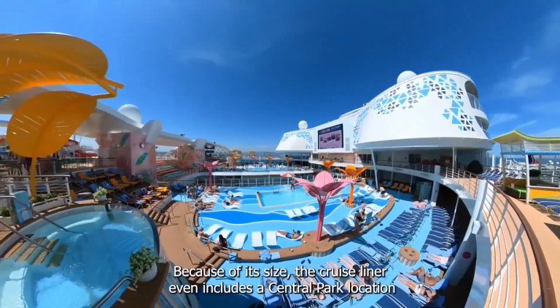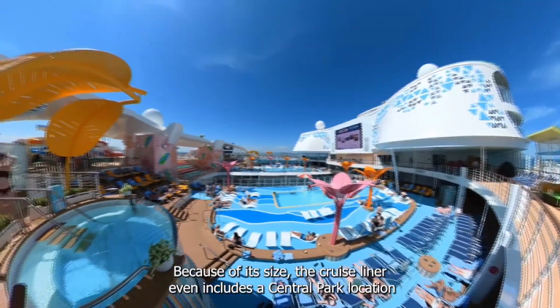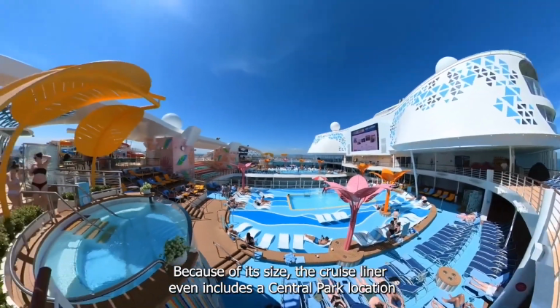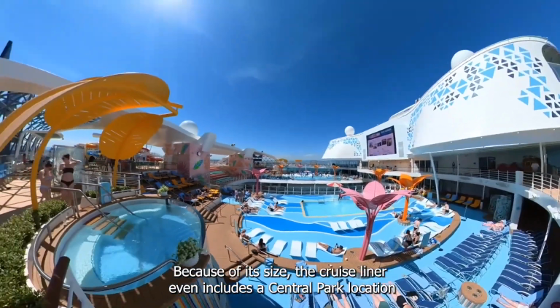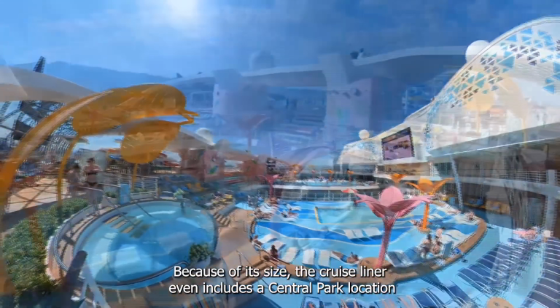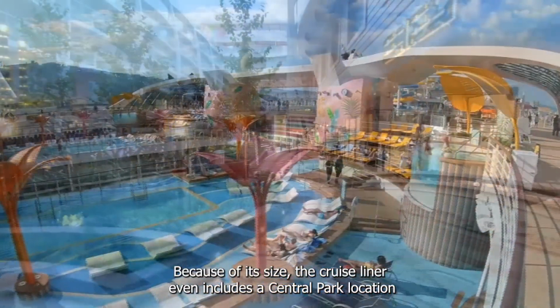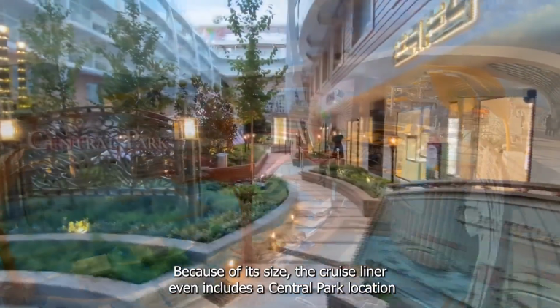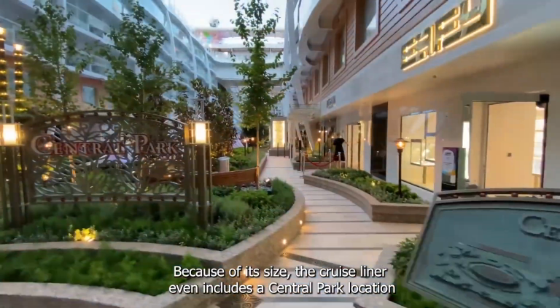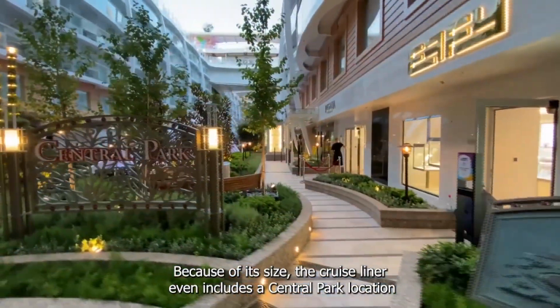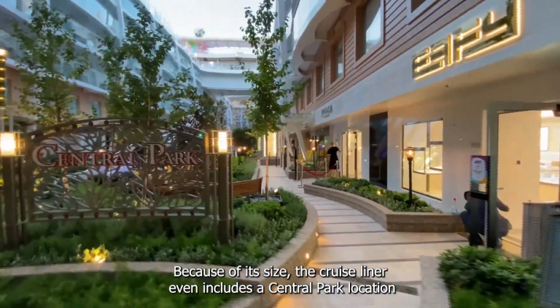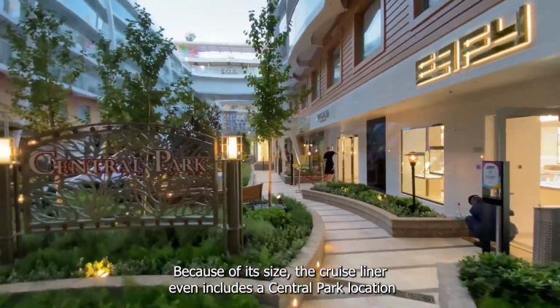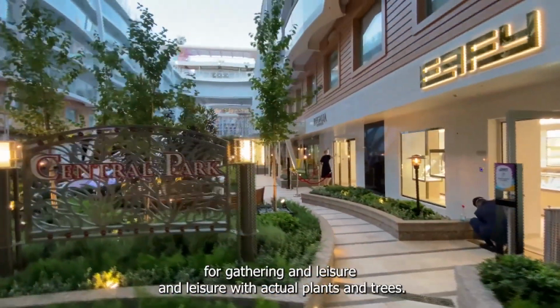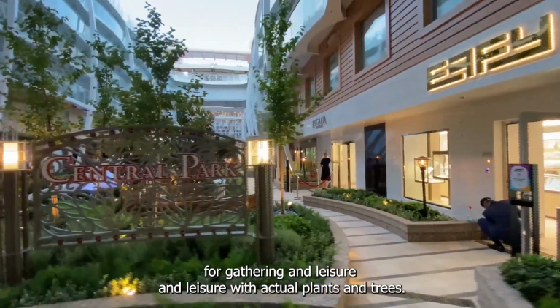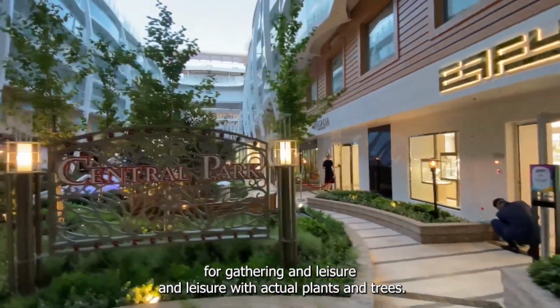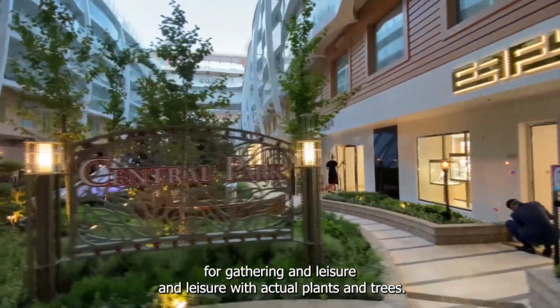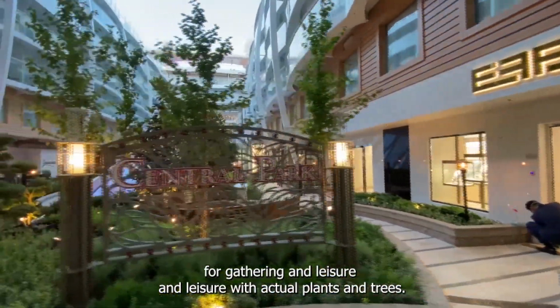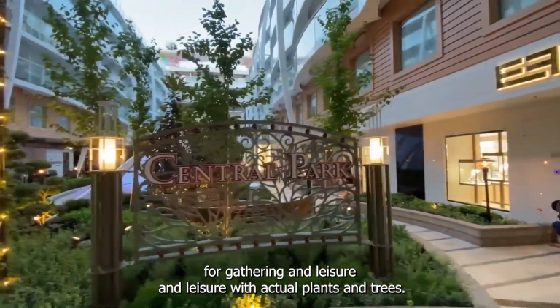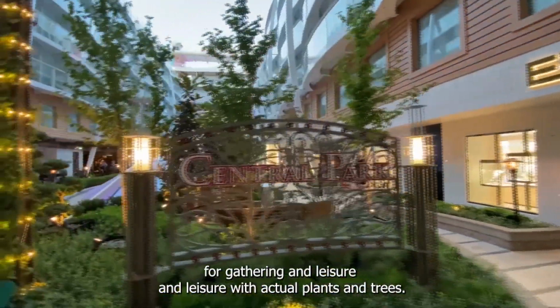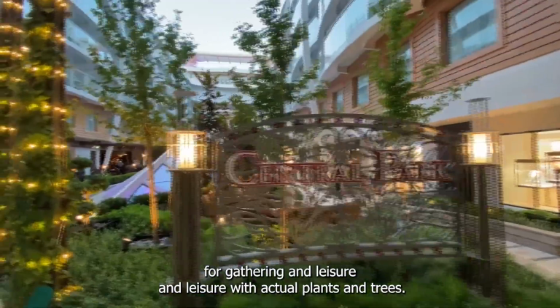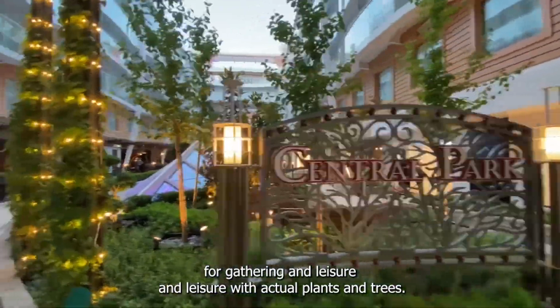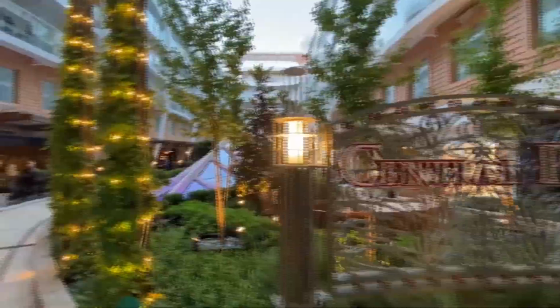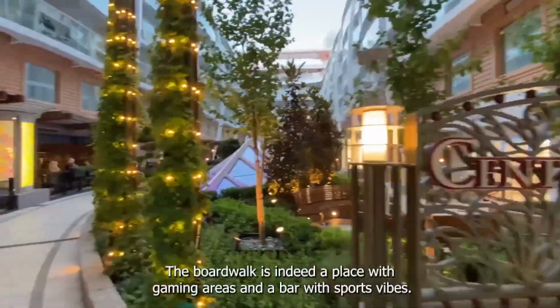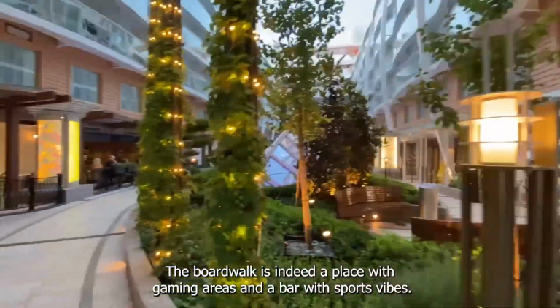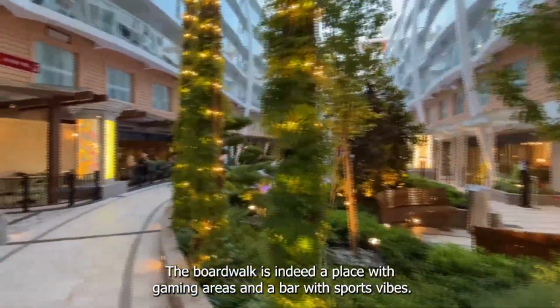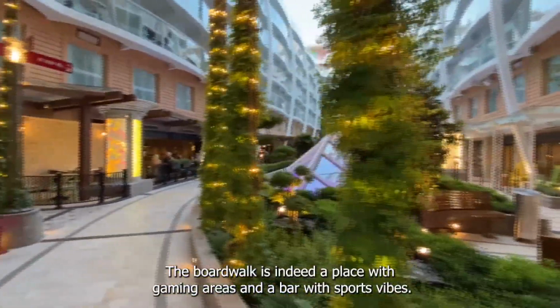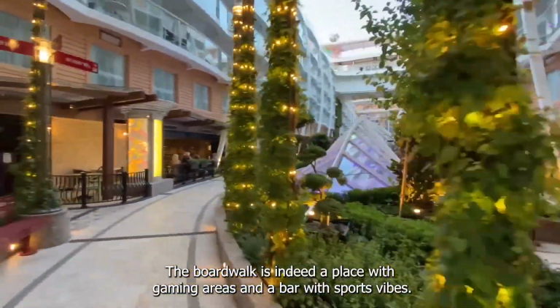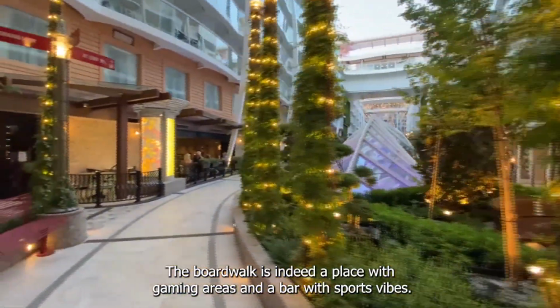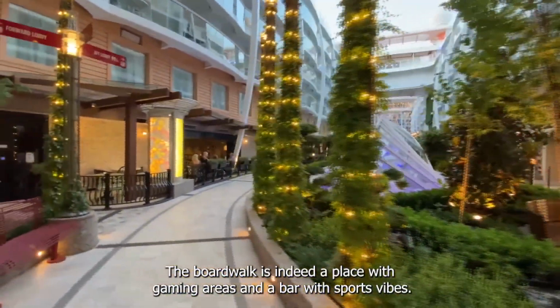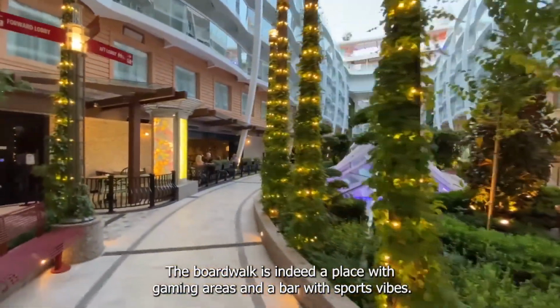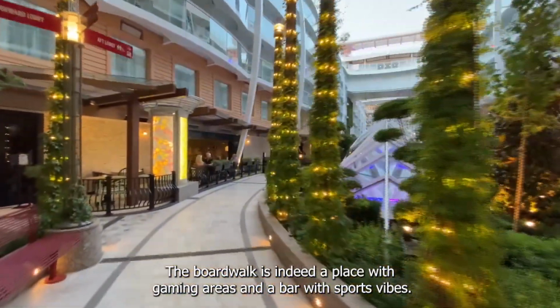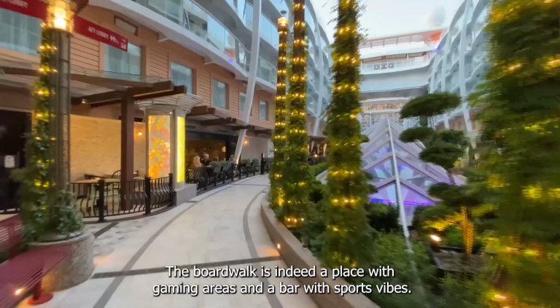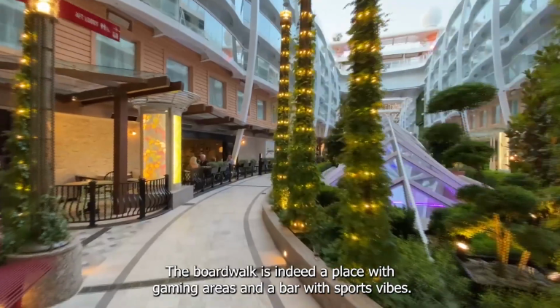Because of its size, the cruise liner even includes a Central Park, a location for gathering and leisure with actual plants and trees. The Boardwalk is a place with gaming areas and a bar with a sports vibe.